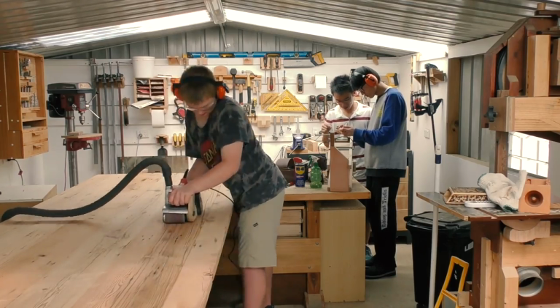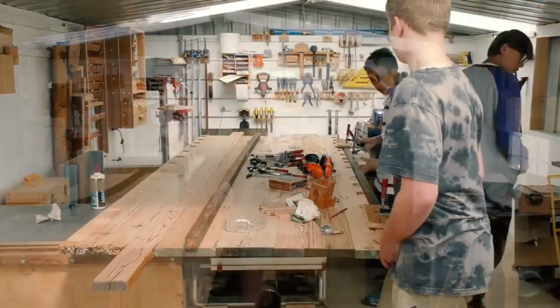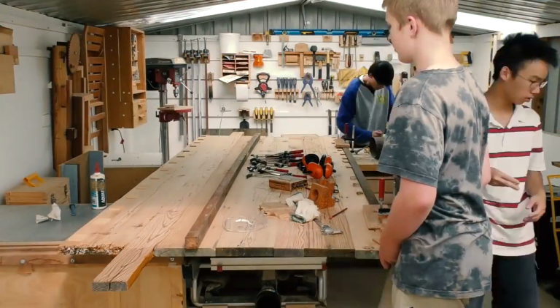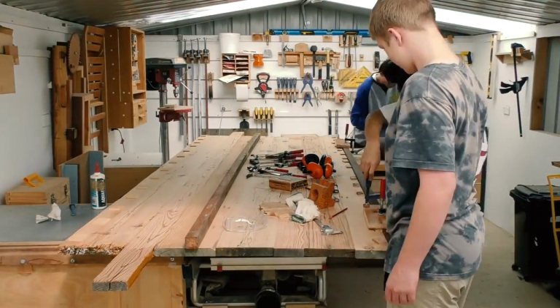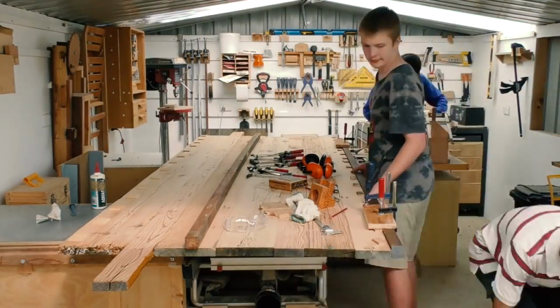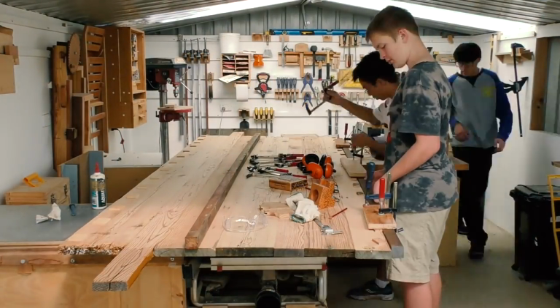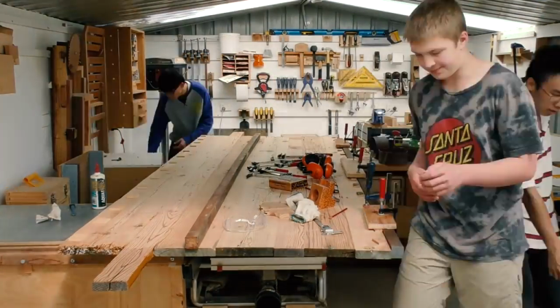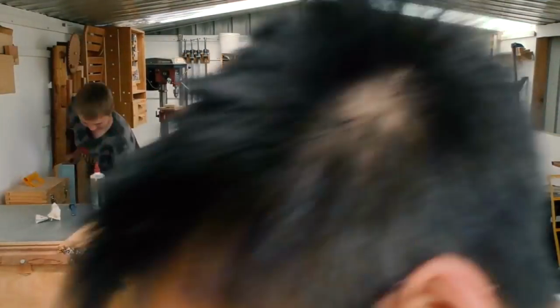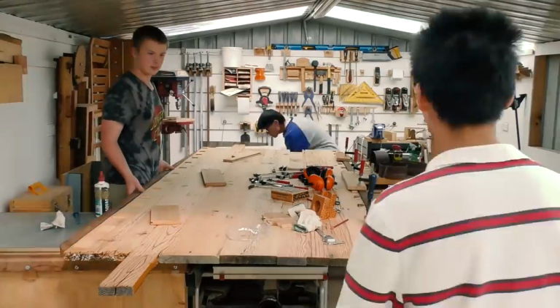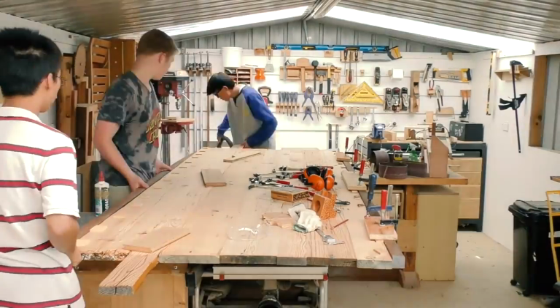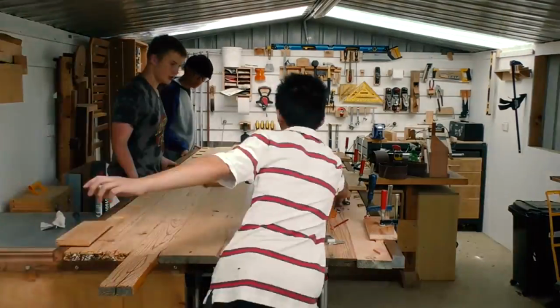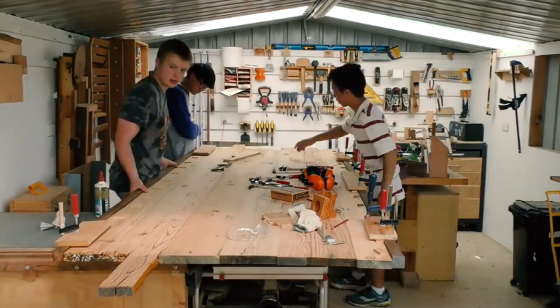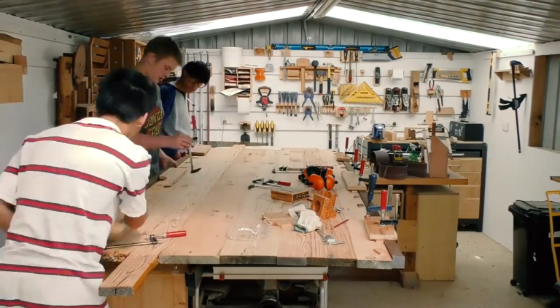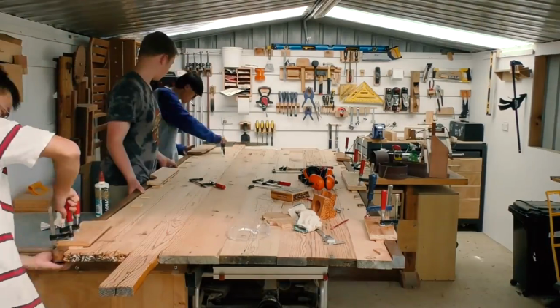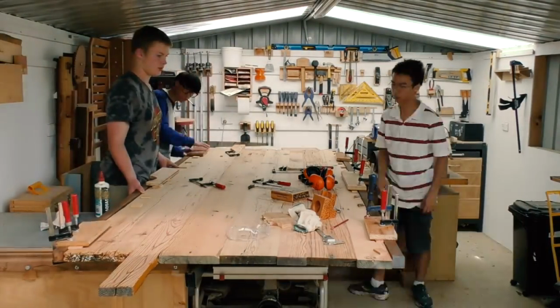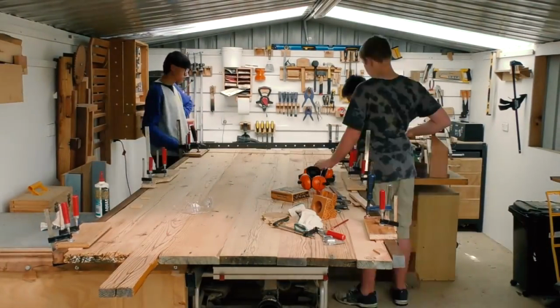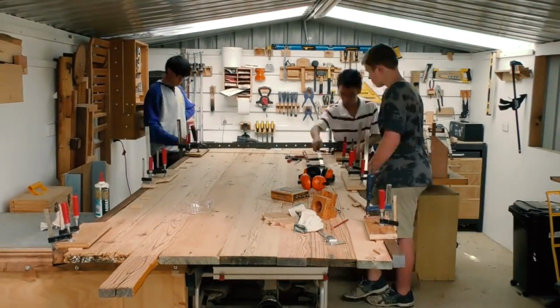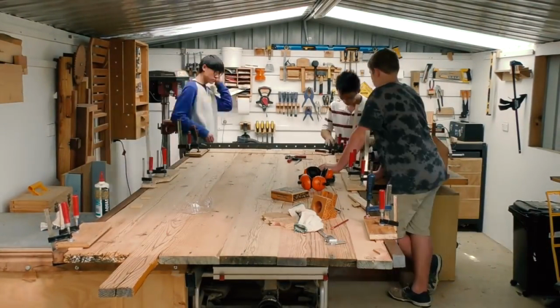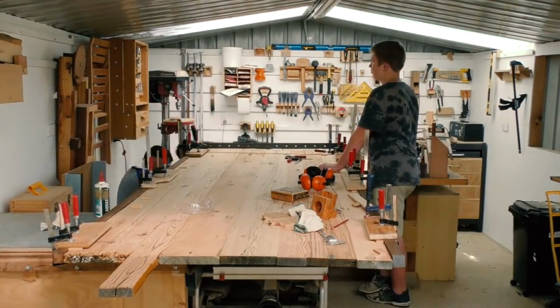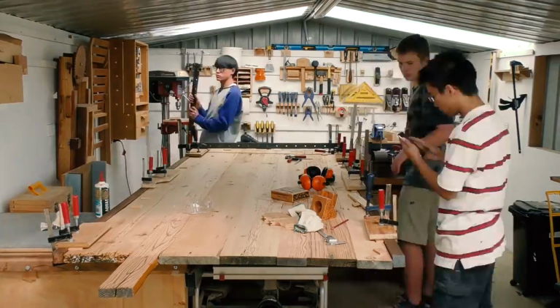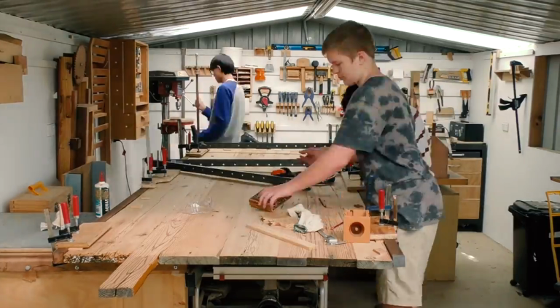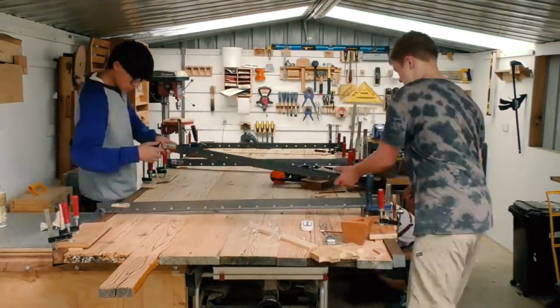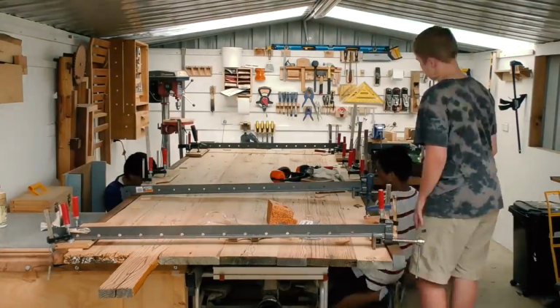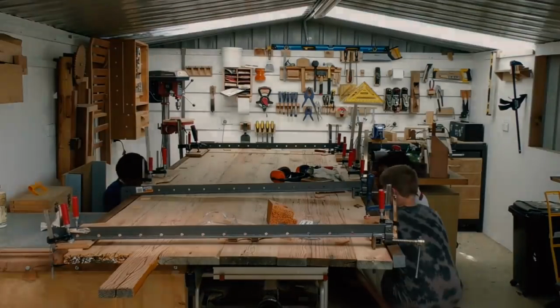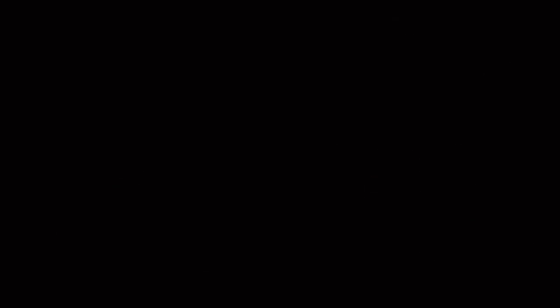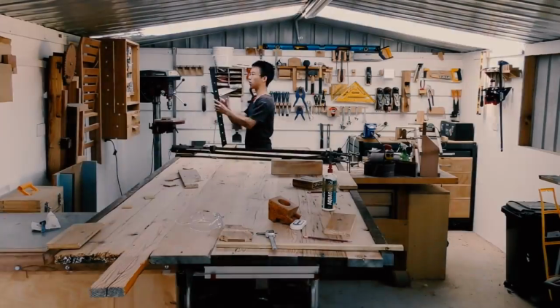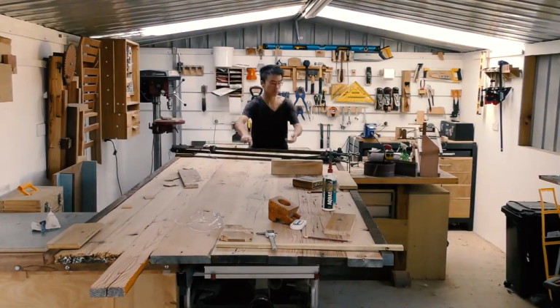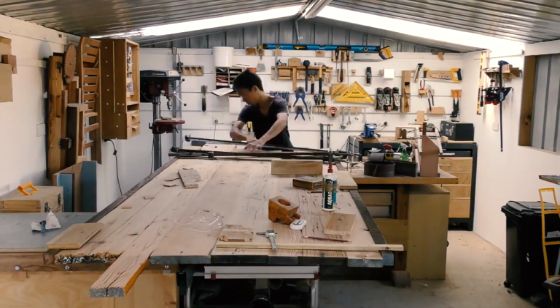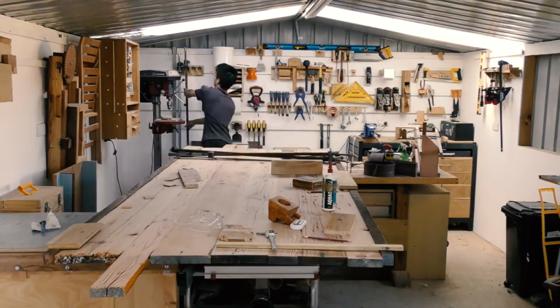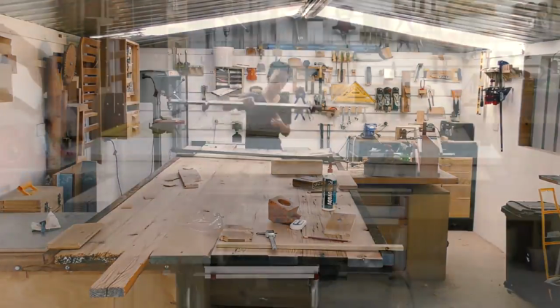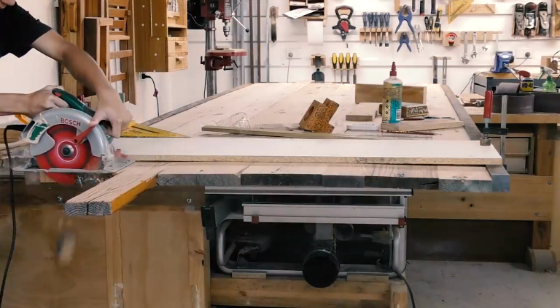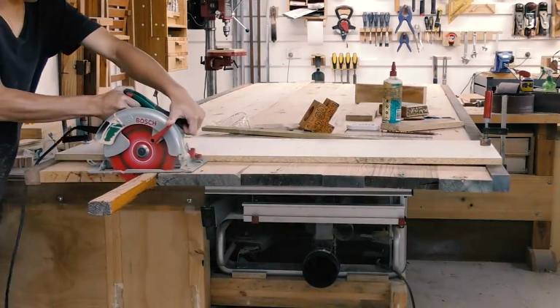Then with help from two of my friends, we glued the spotted gum edging on, which we had to put some spacers down for to get it roughly centred.